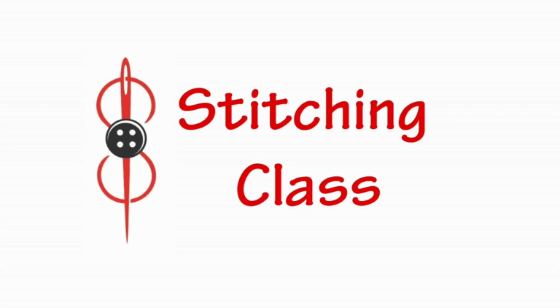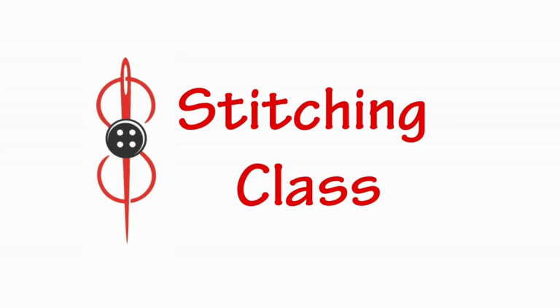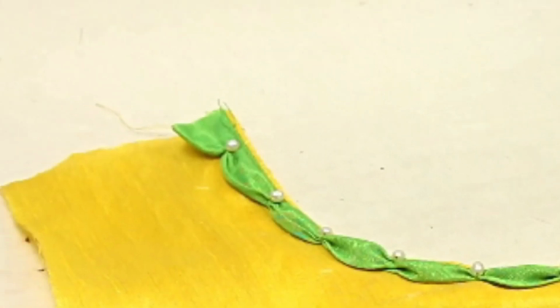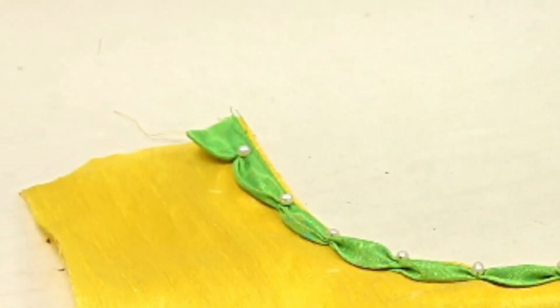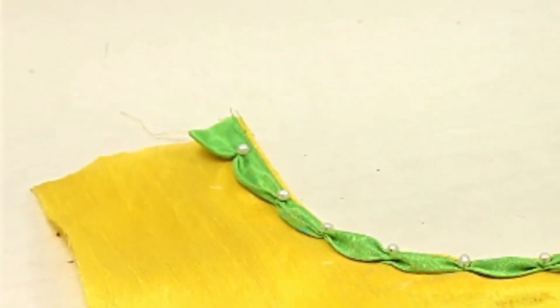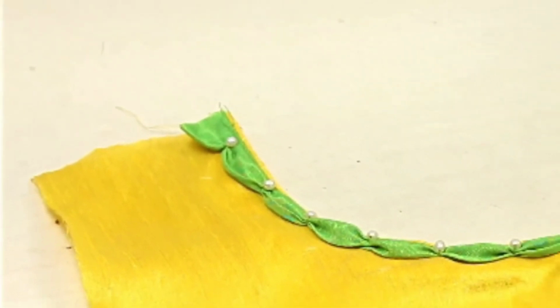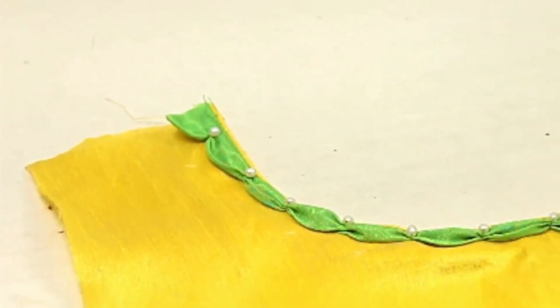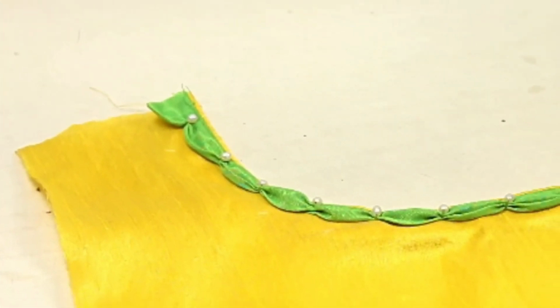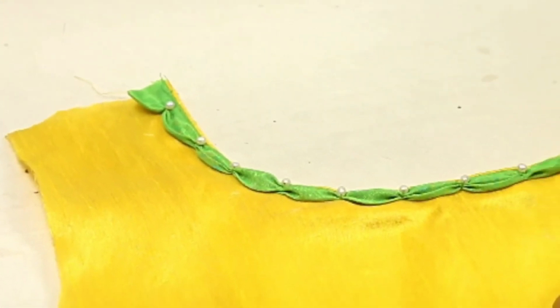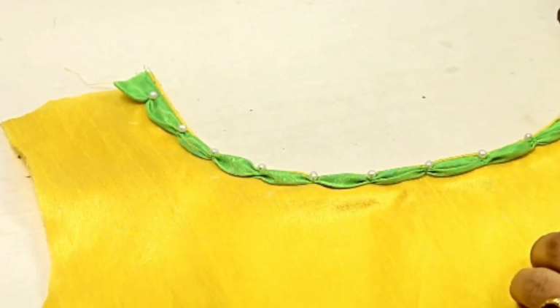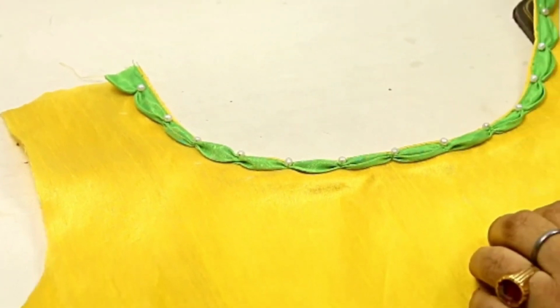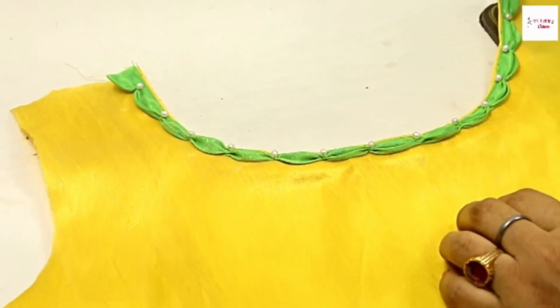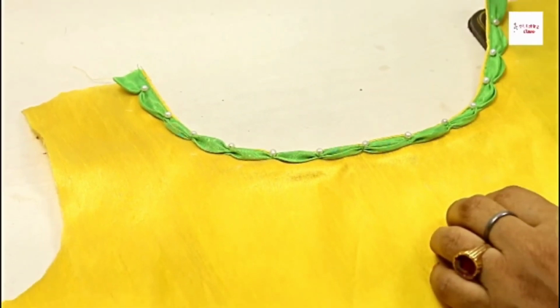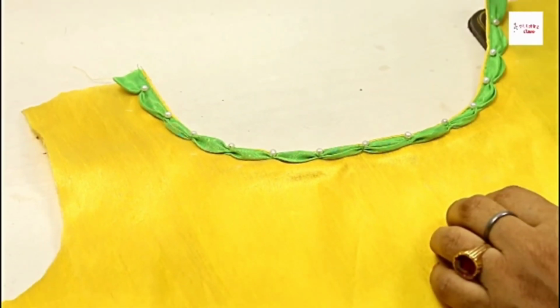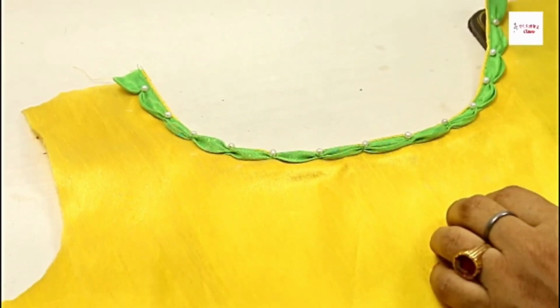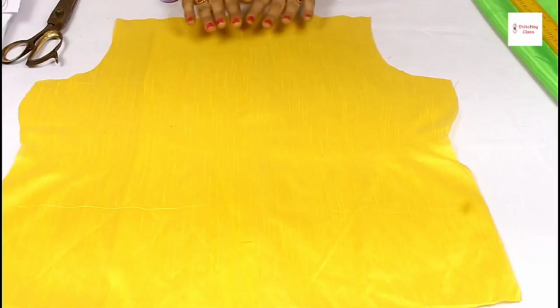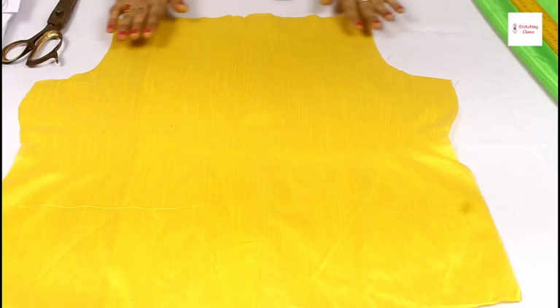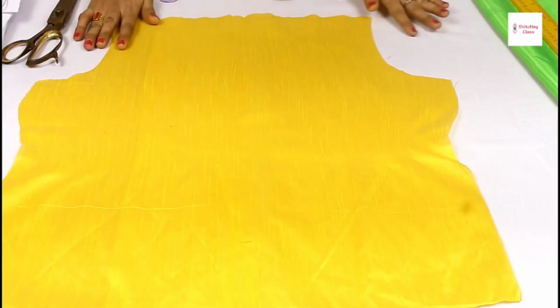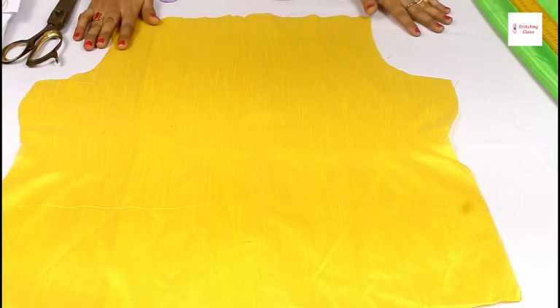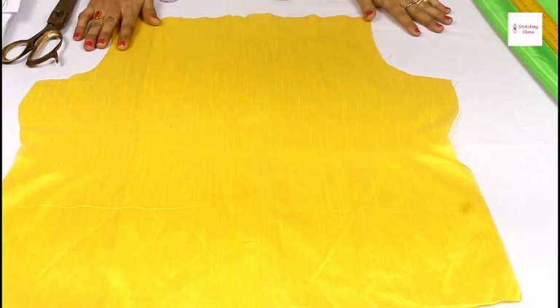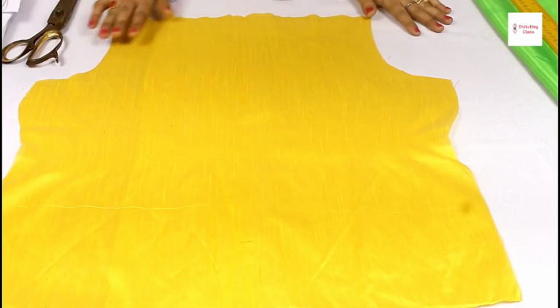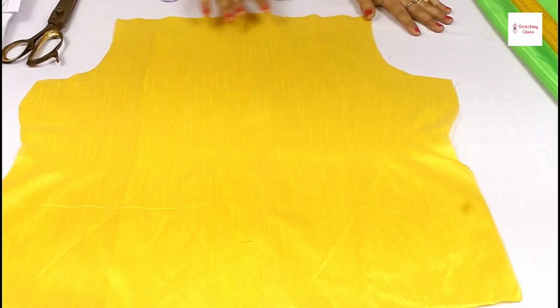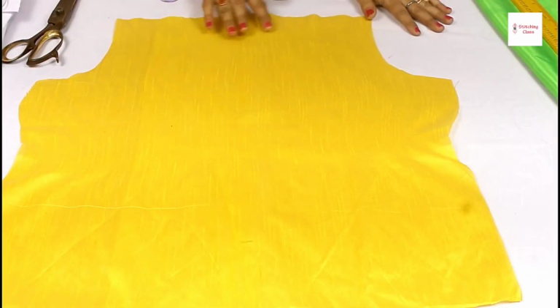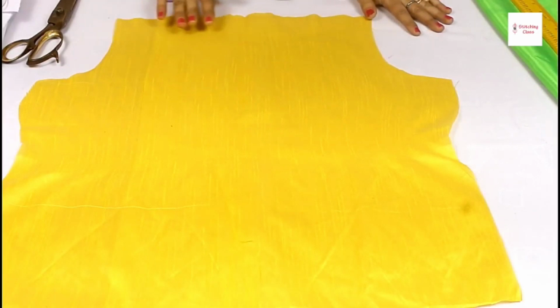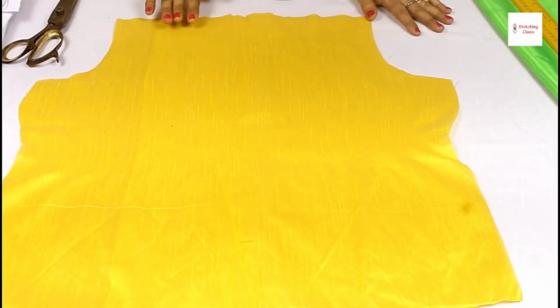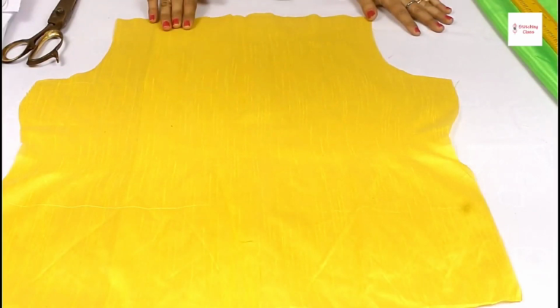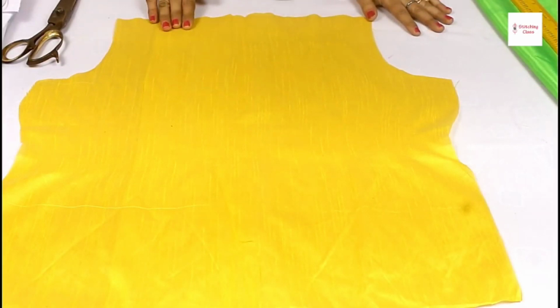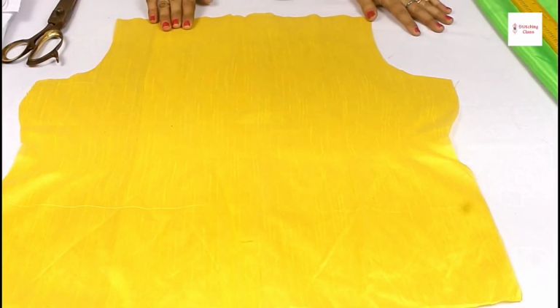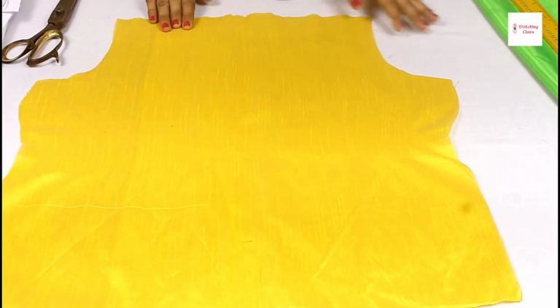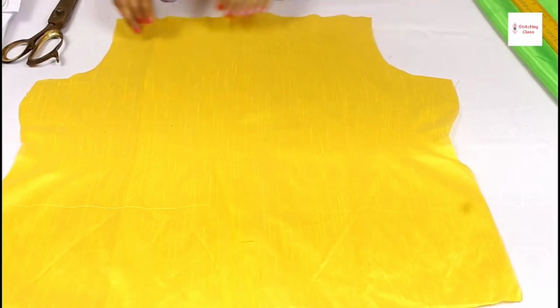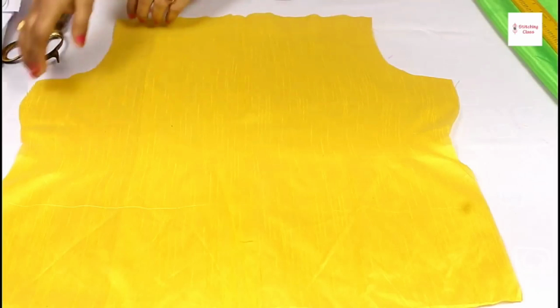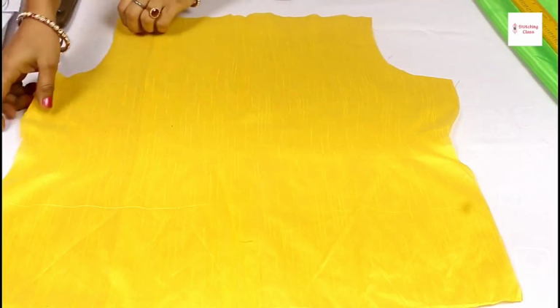Today I will tell you how to make a designer neck. I have cut this fabric and this is a boat neck — I will make this neck.